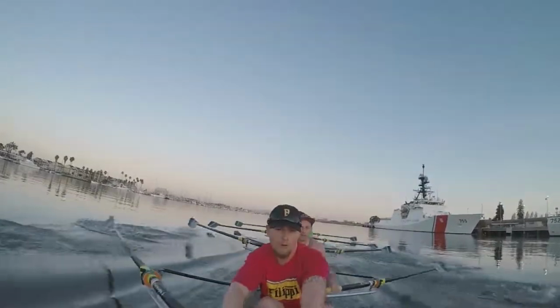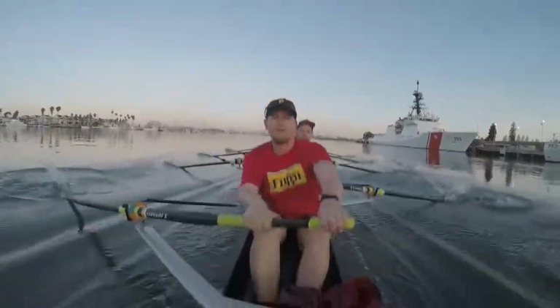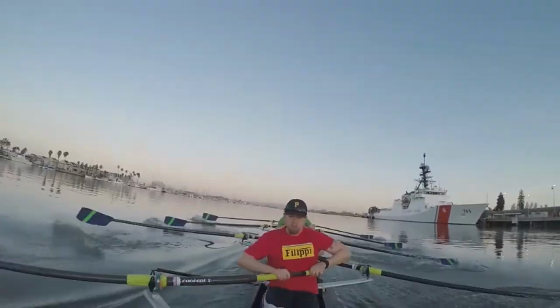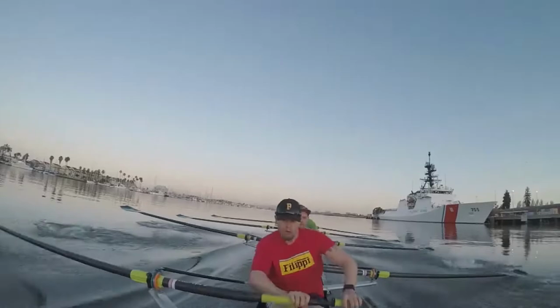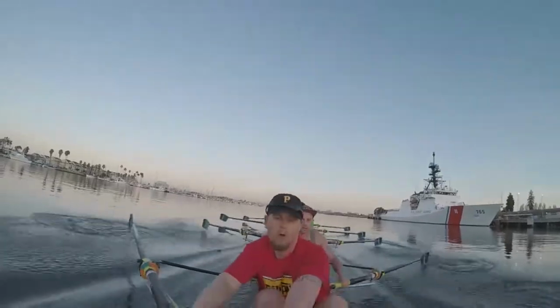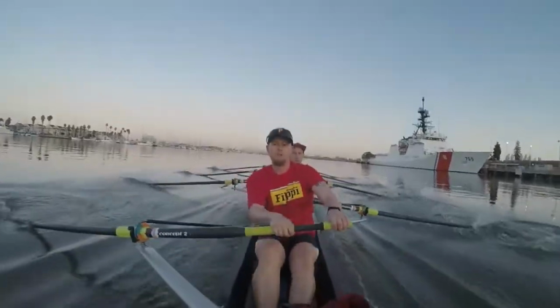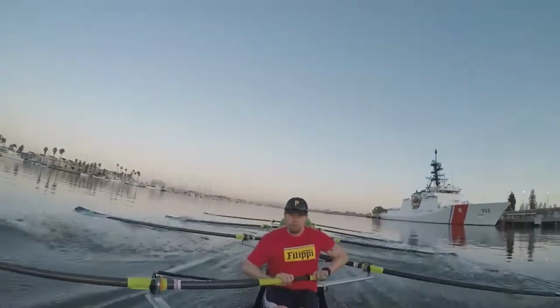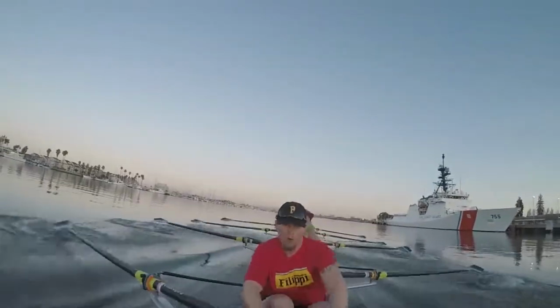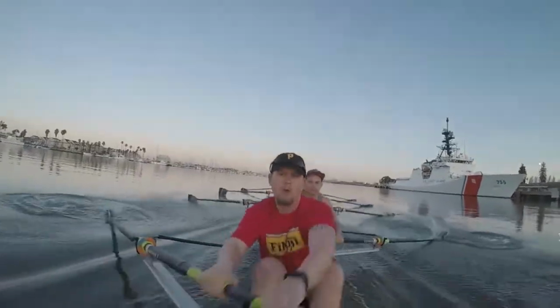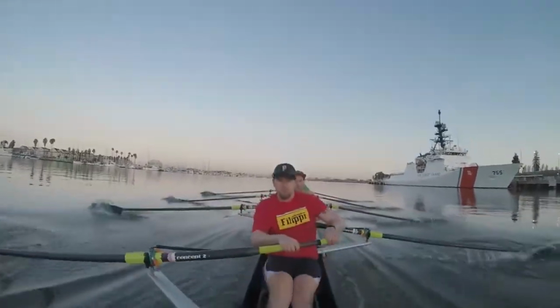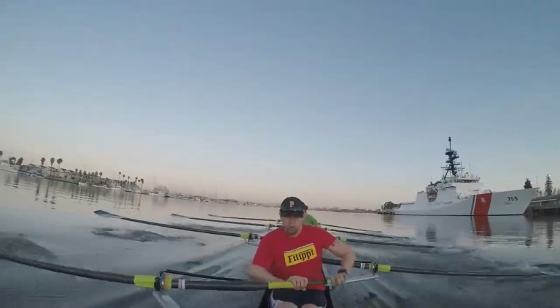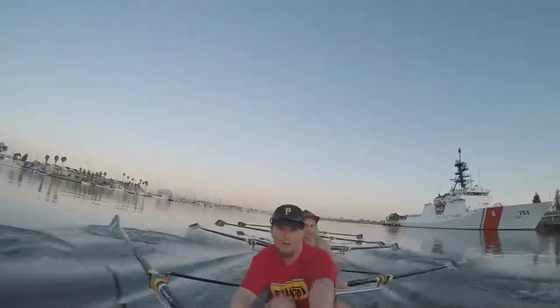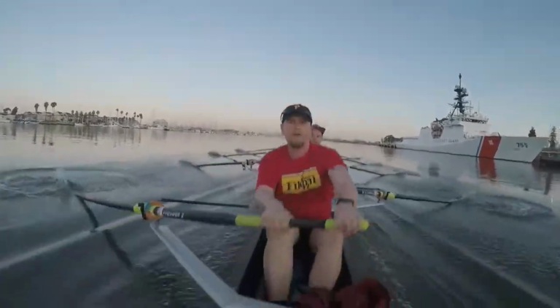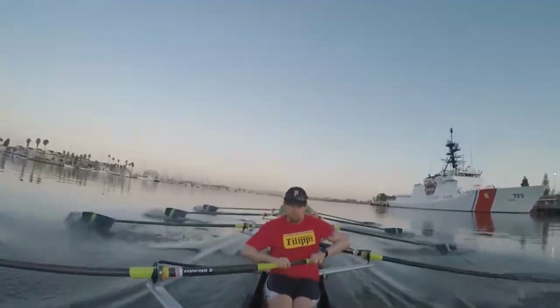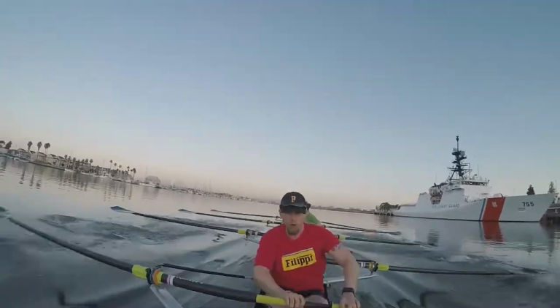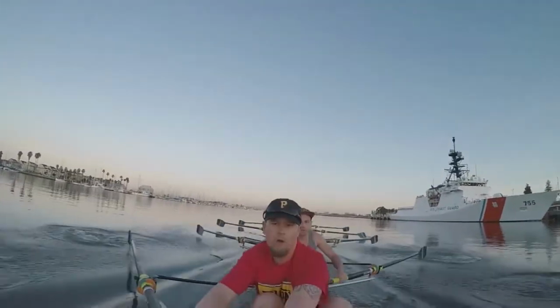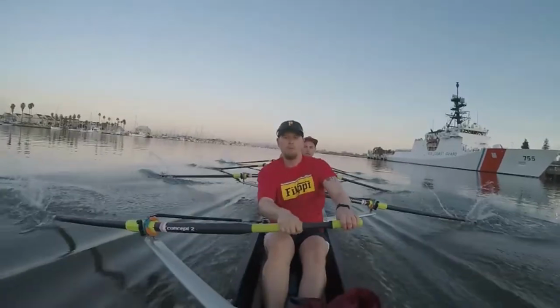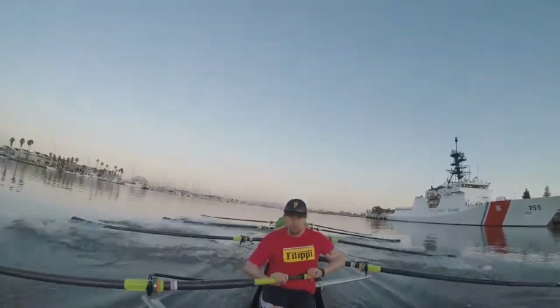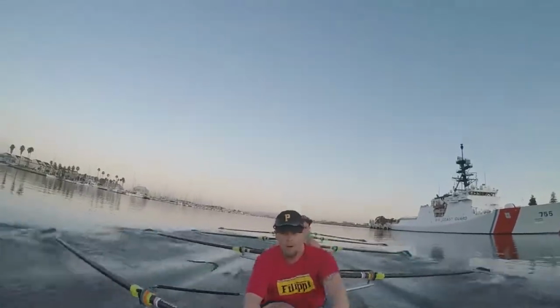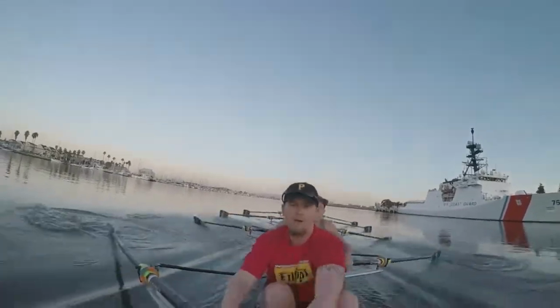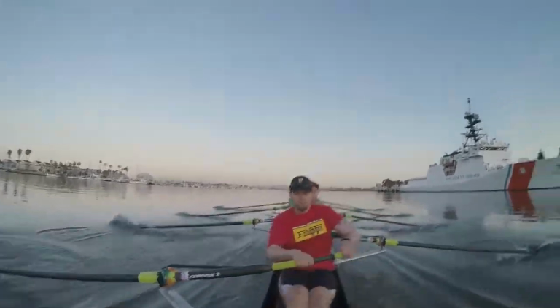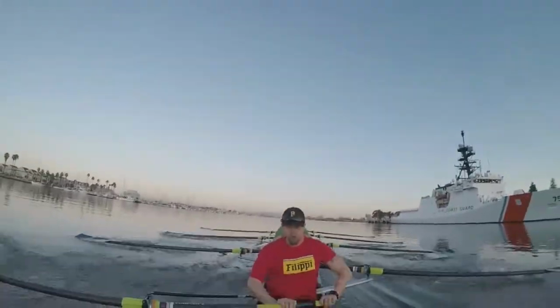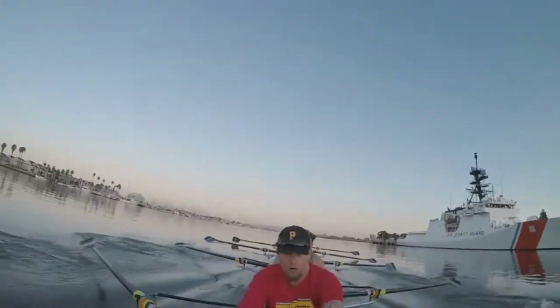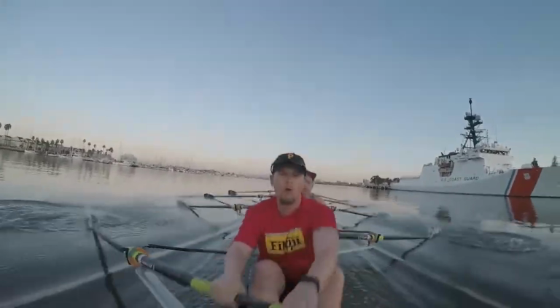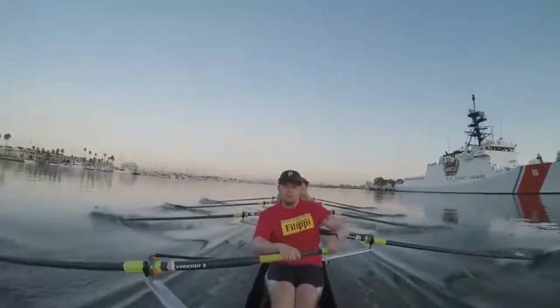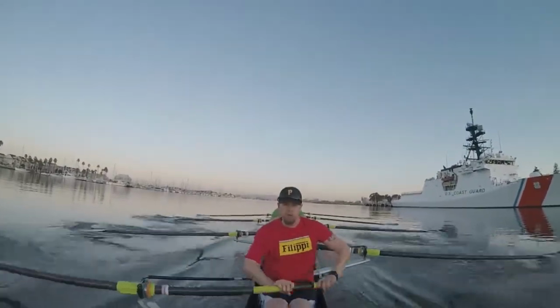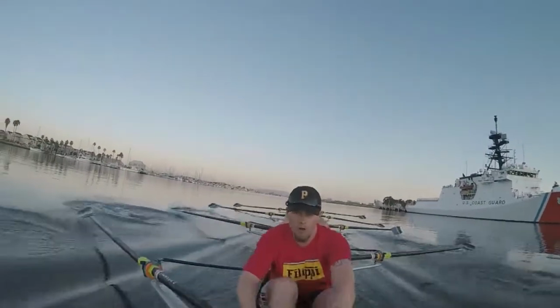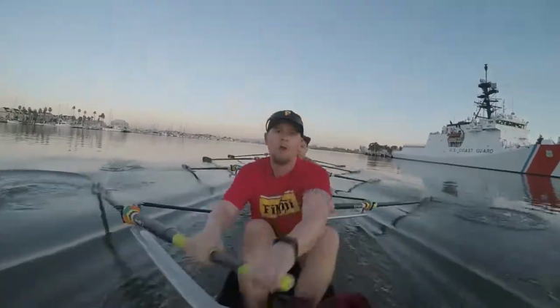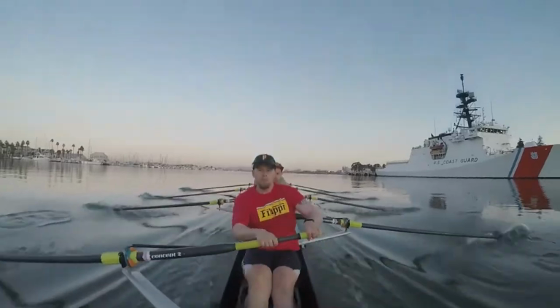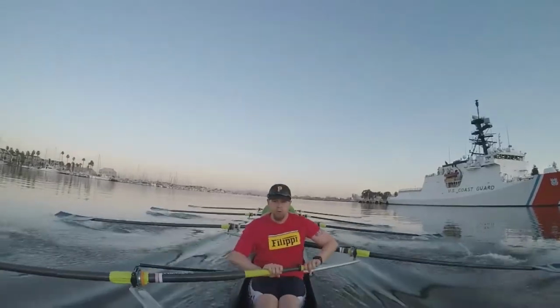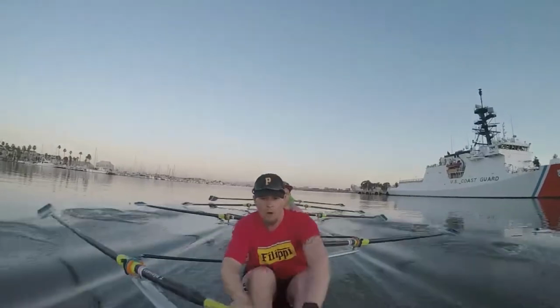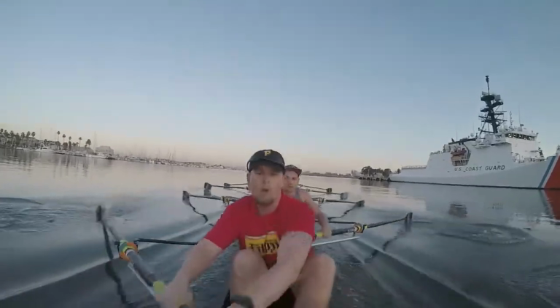Five more. One. Two. Three. Four. Five. Three to lengthen. One. Two. Three.